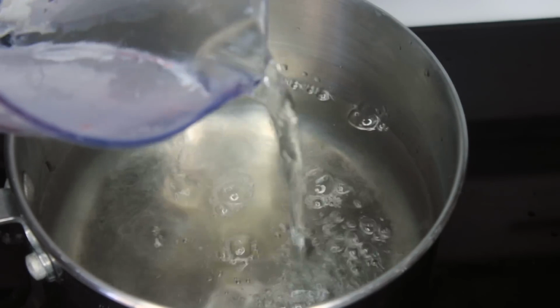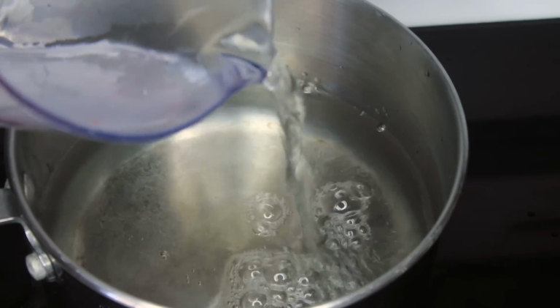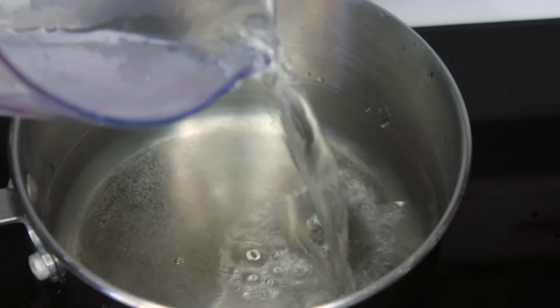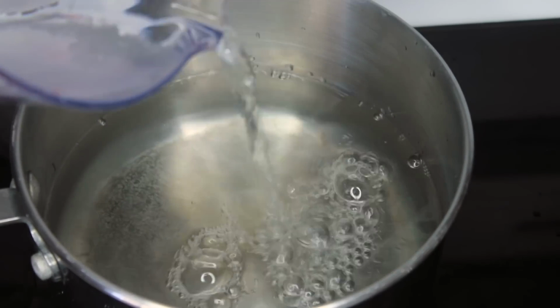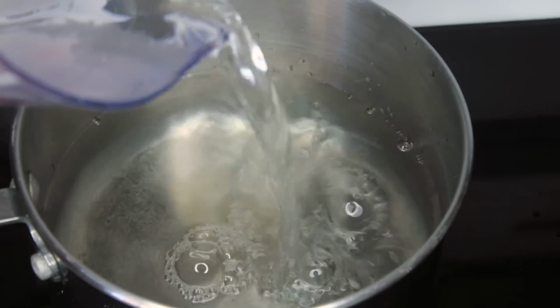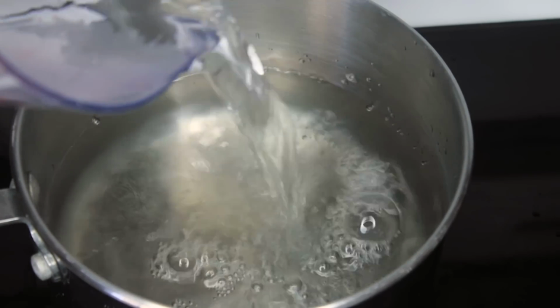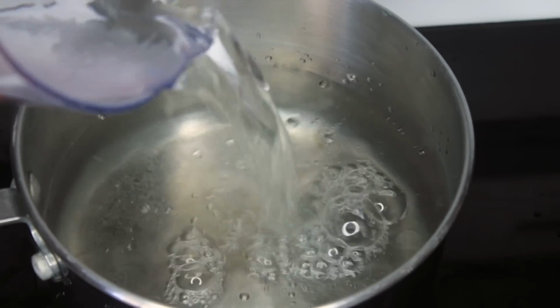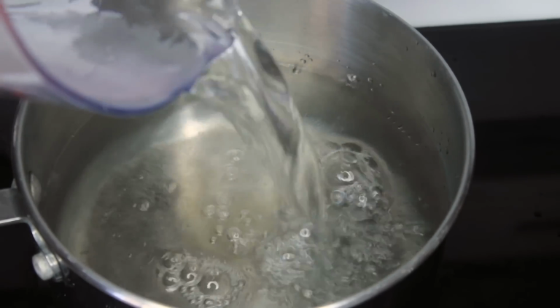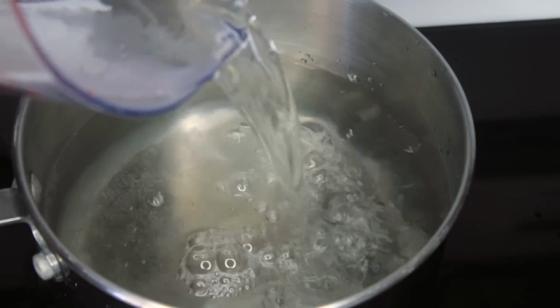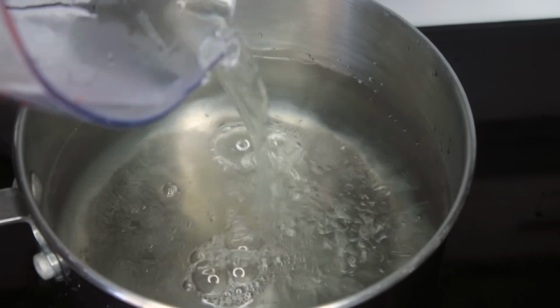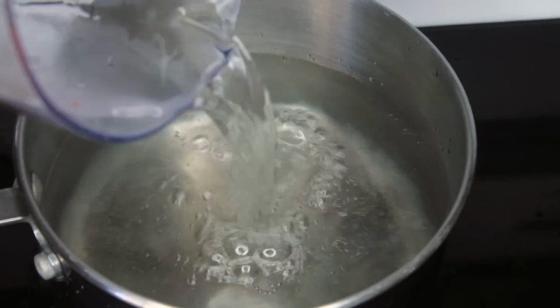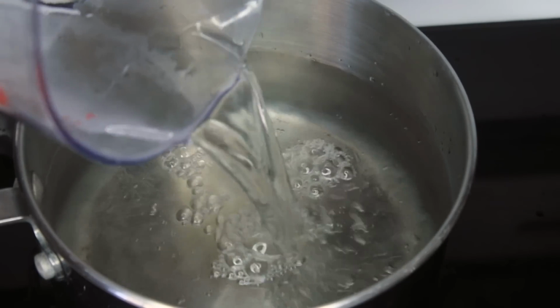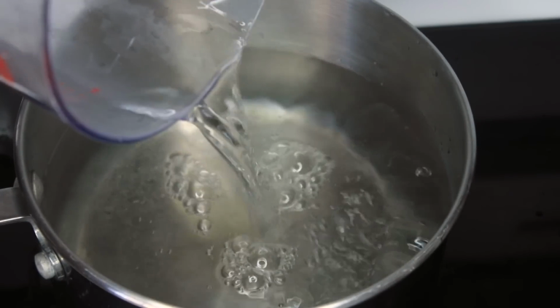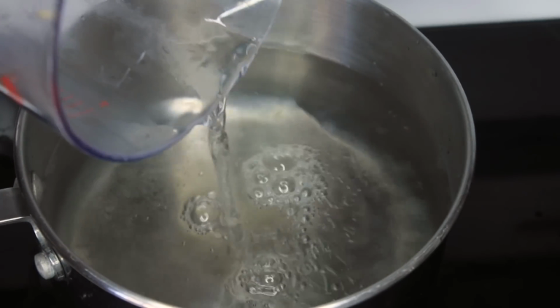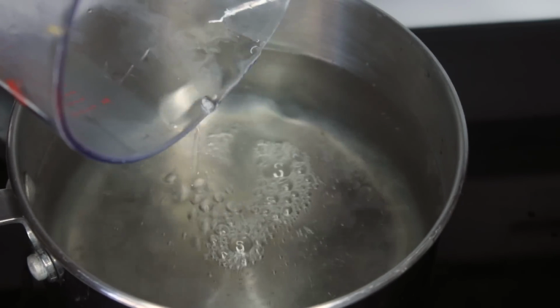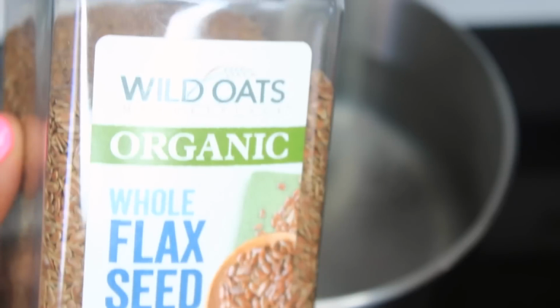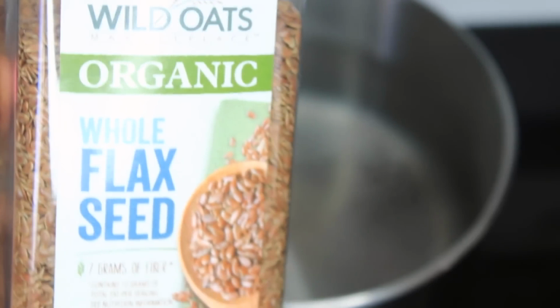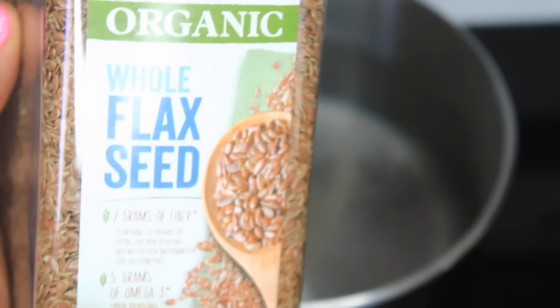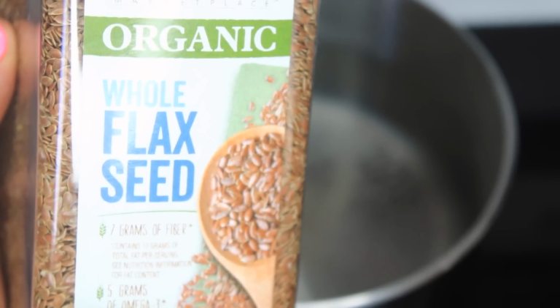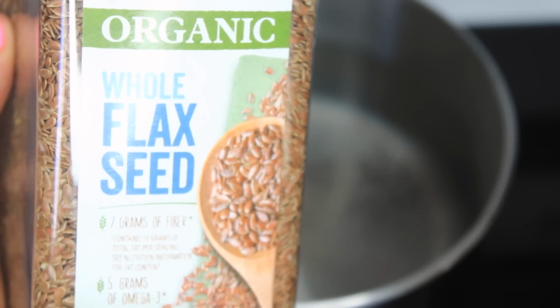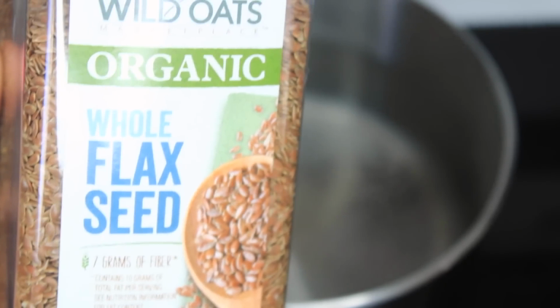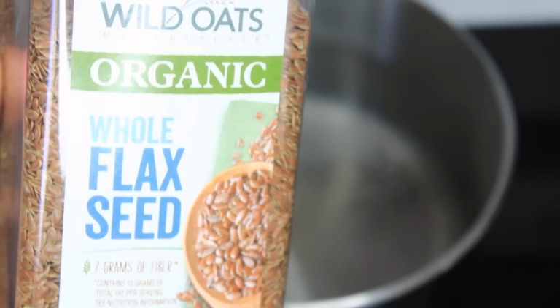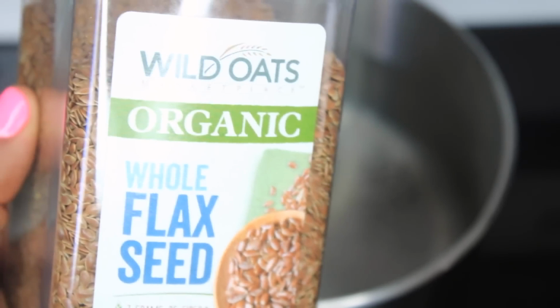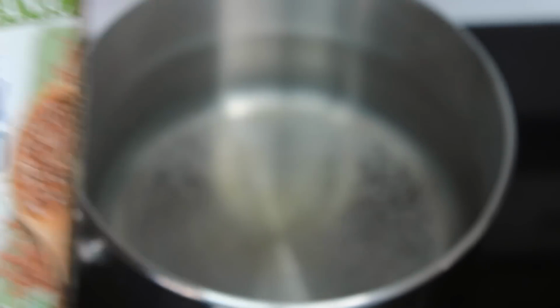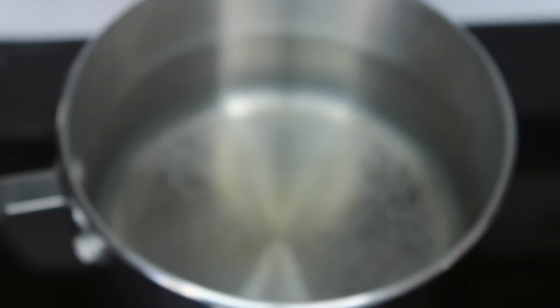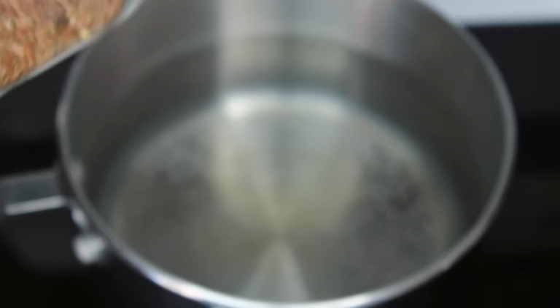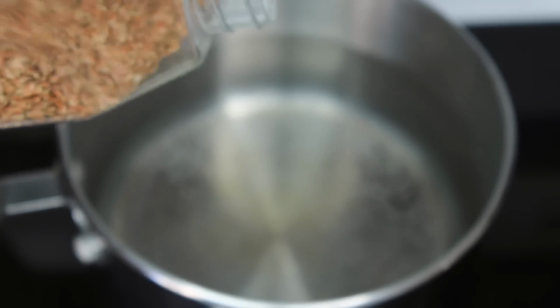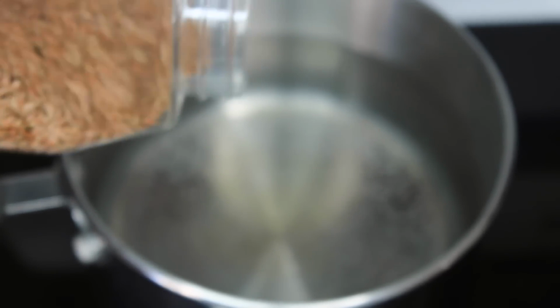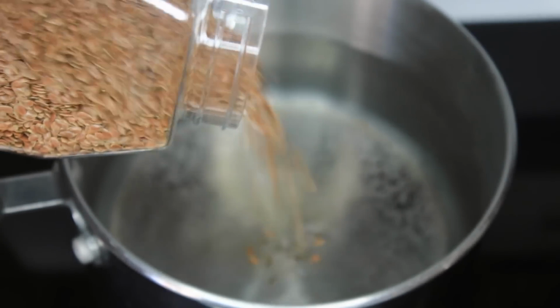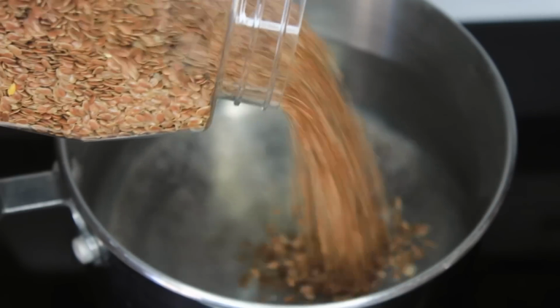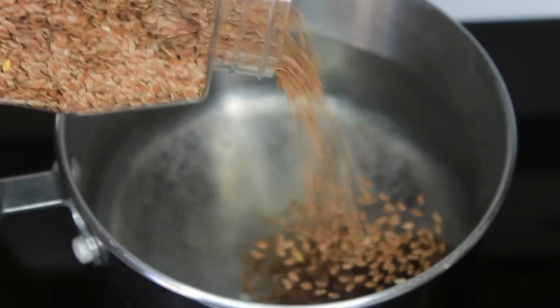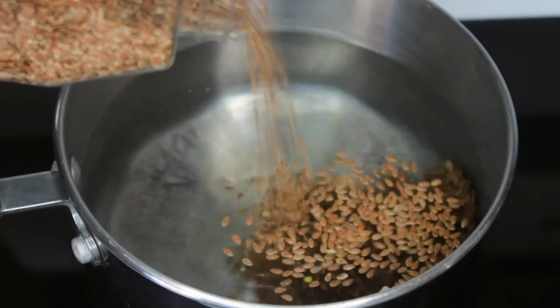What's up kings and queens? I'm going to show you how to make flaxseed and aloe vera gel. This is a natural alternative for twisting your locks. I don't really measure, but if you like measurements you can use about 4 cups of water to 1 cup of whole flaxseed.